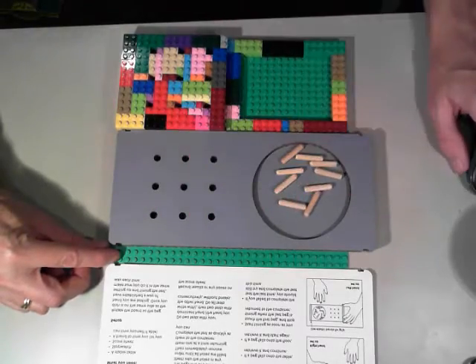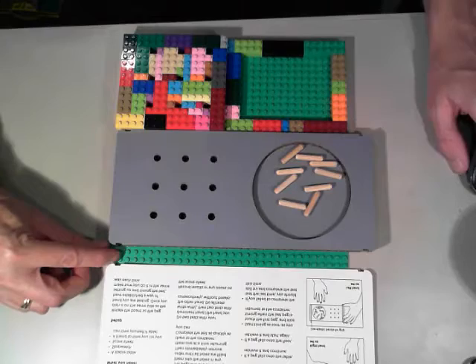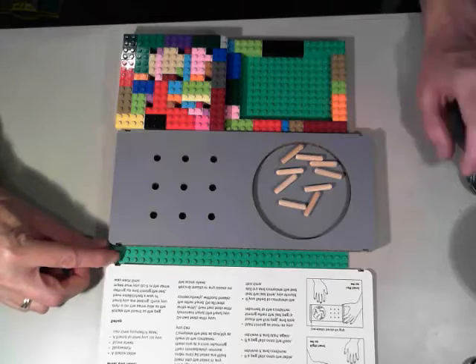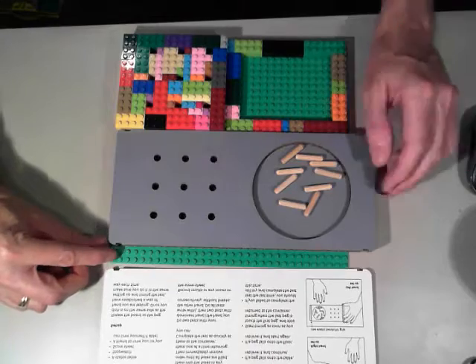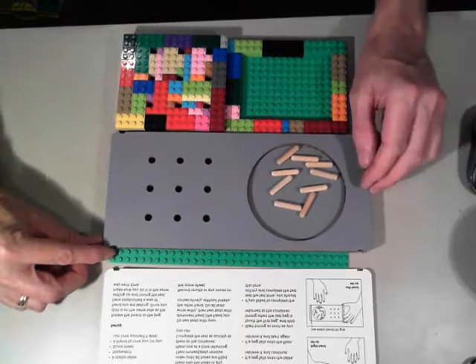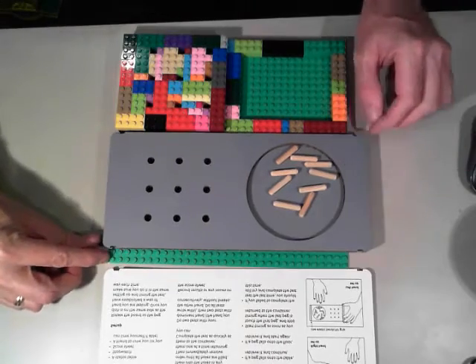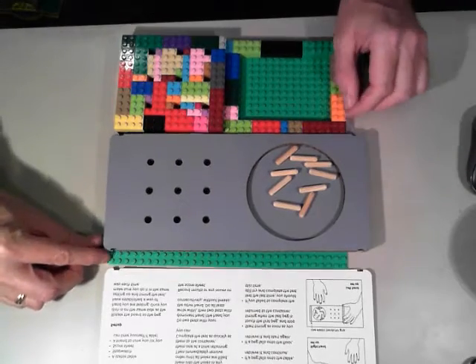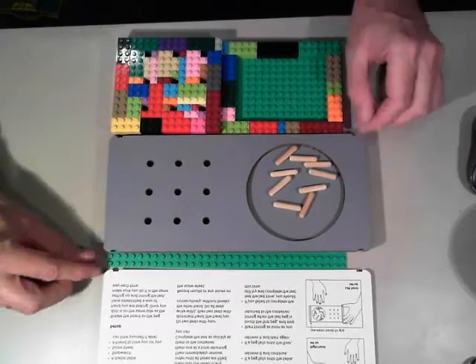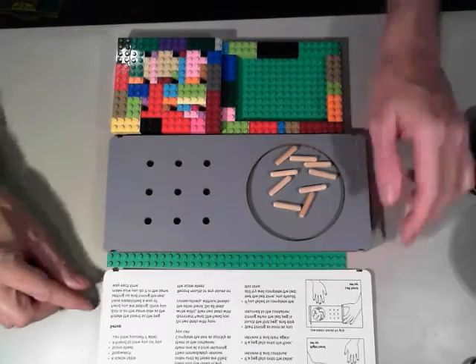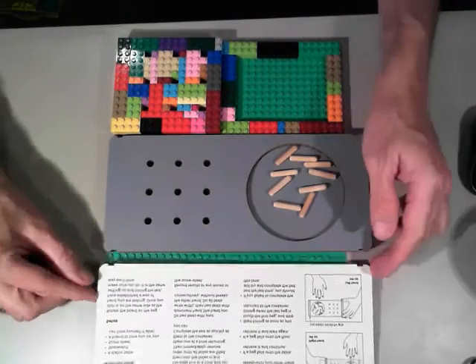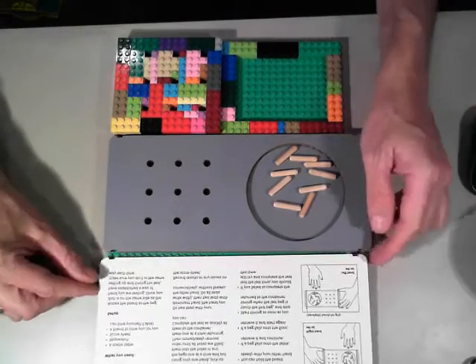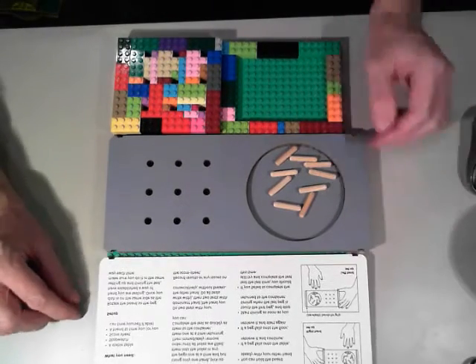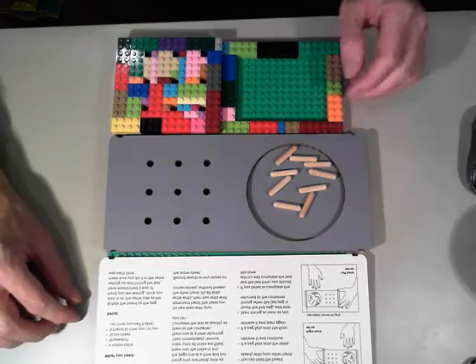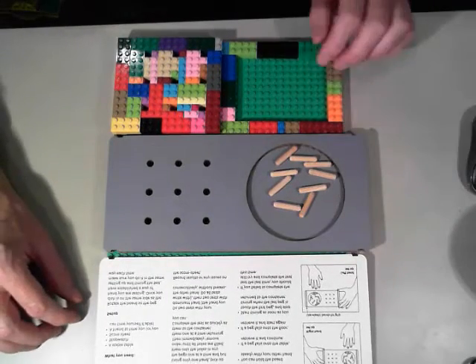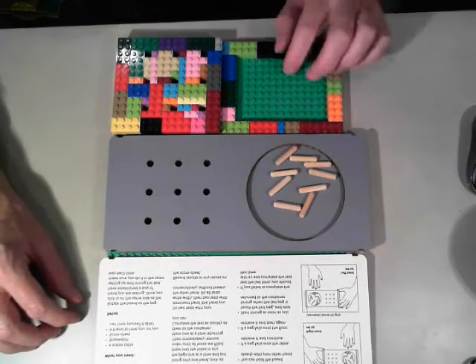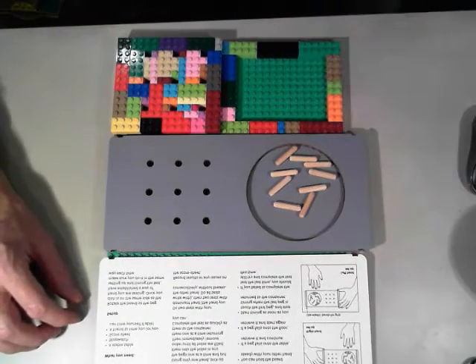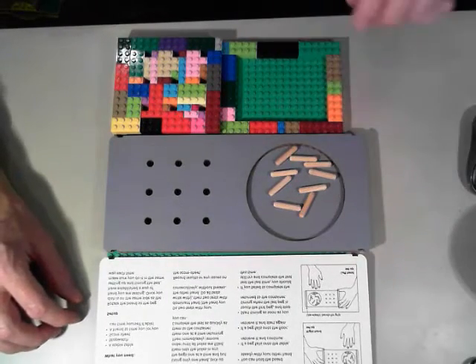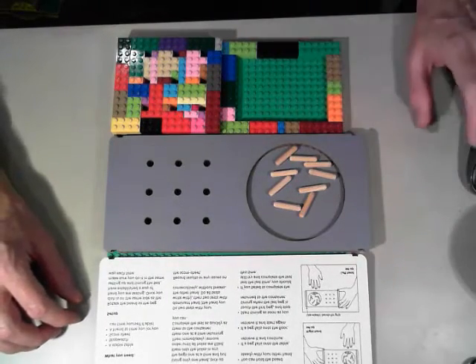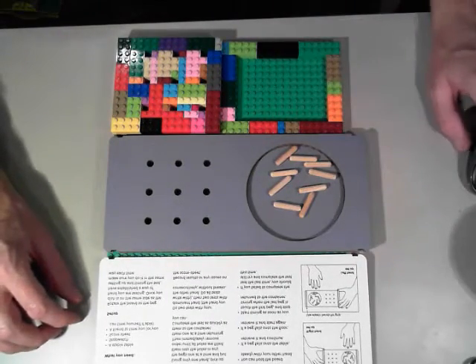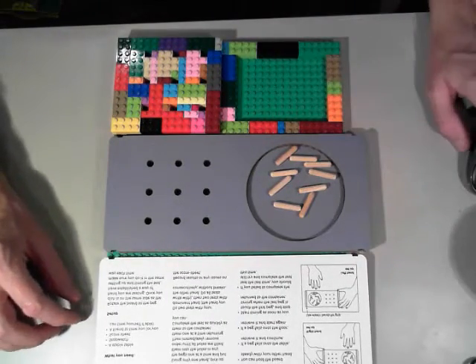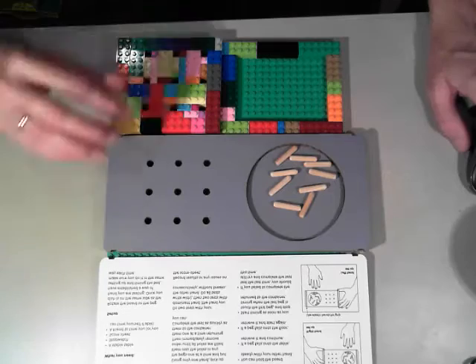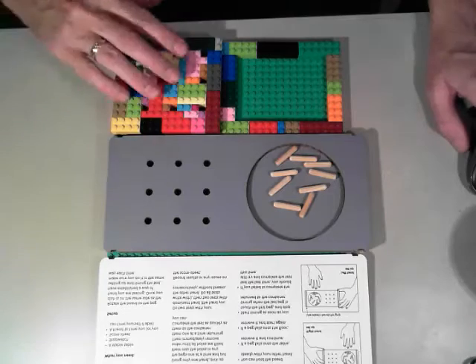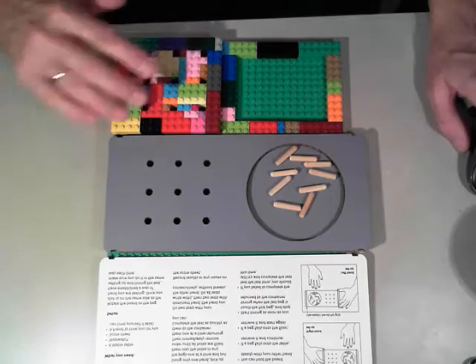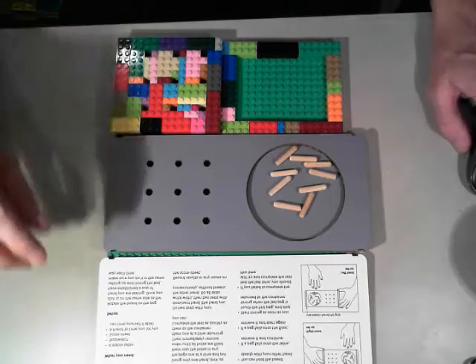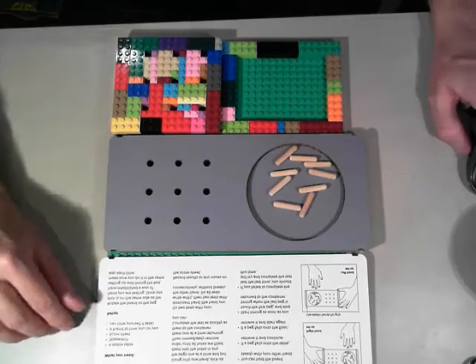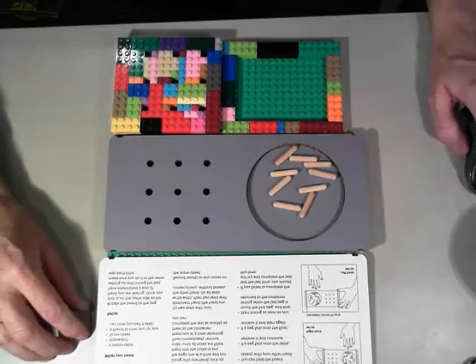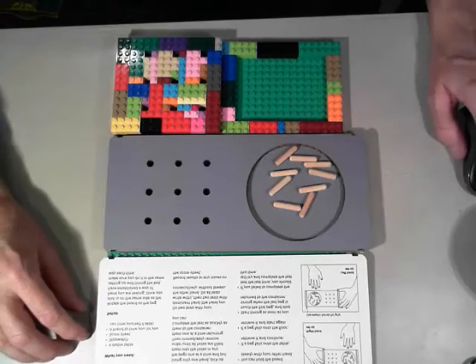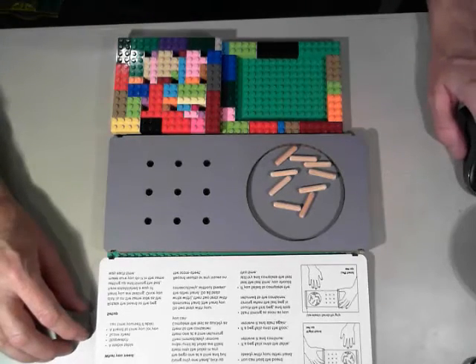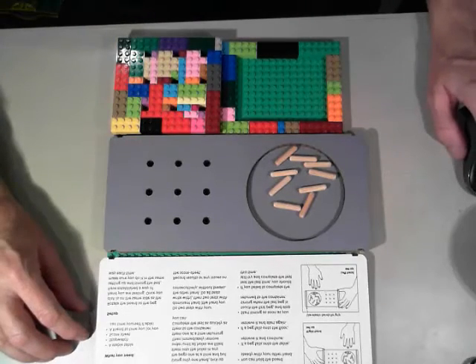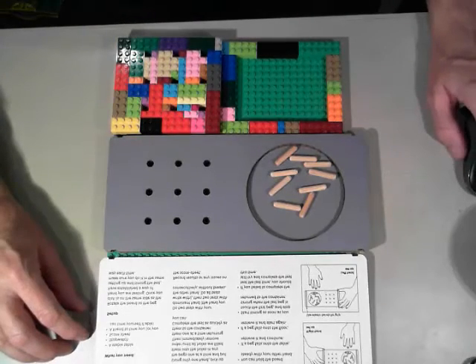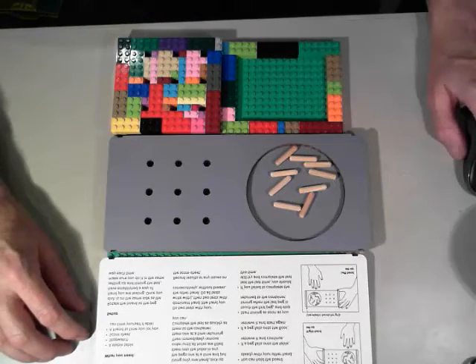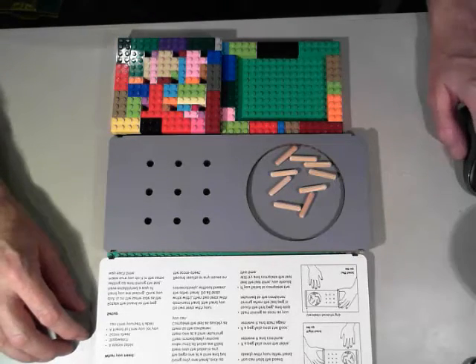There we have it — a DIY Lego-based 9-hole peg test. I will put the instructions up on the web so other people can use it.